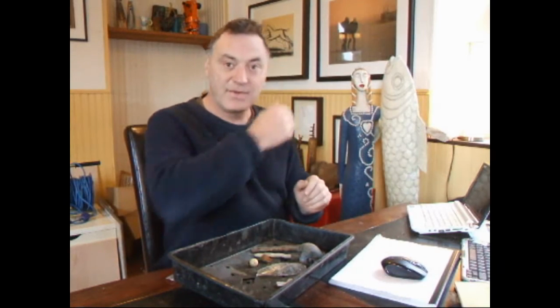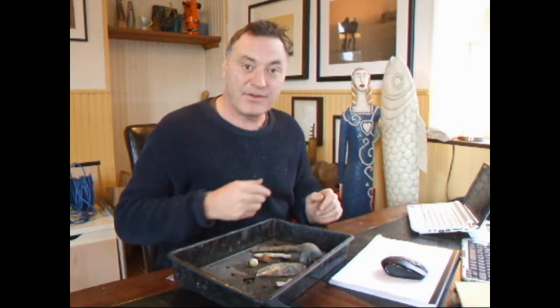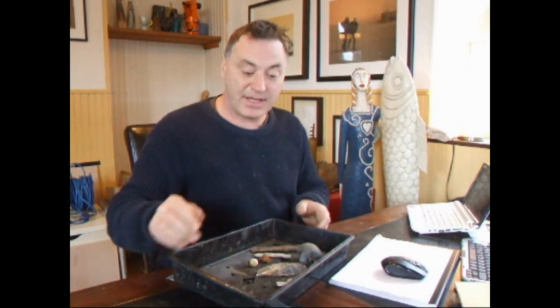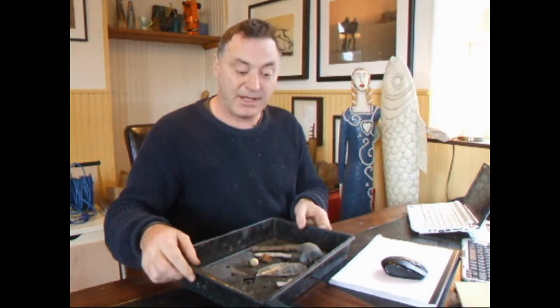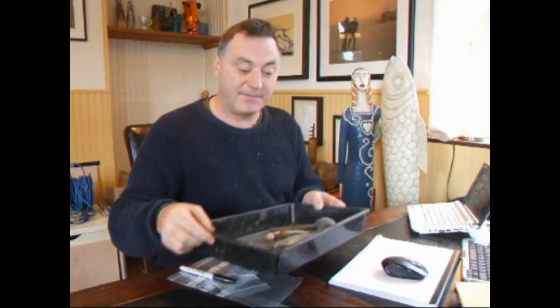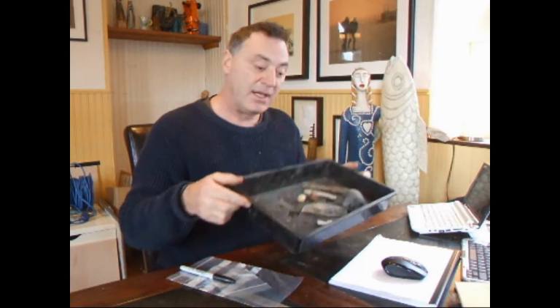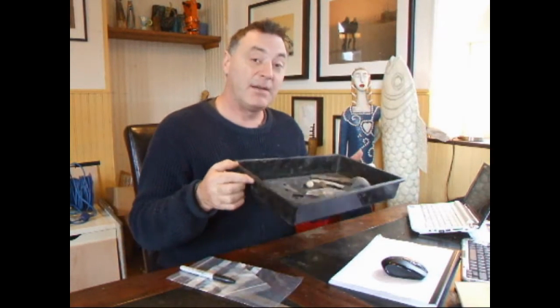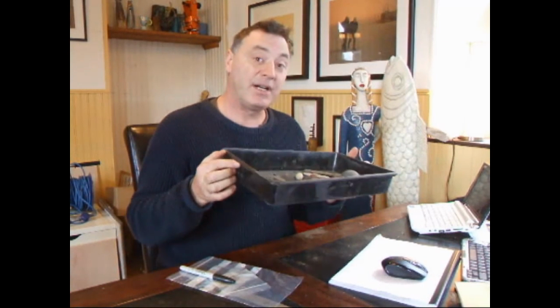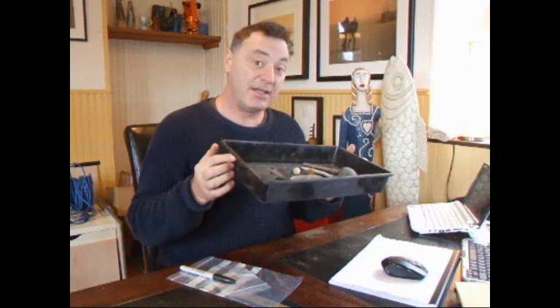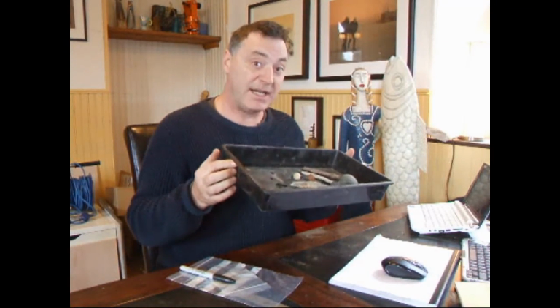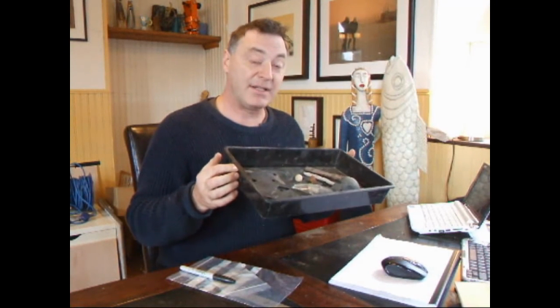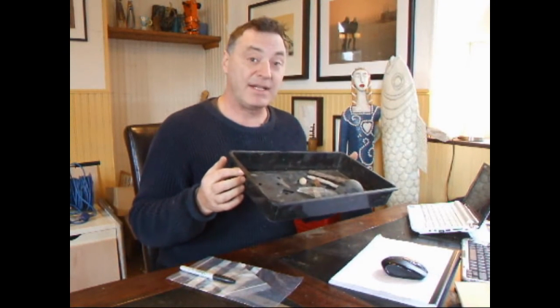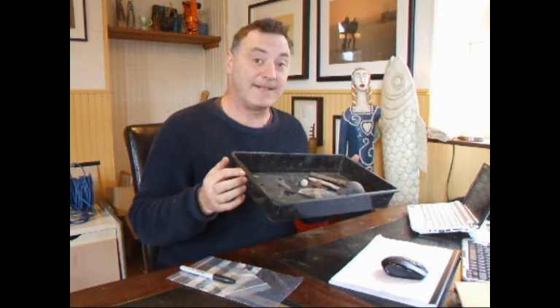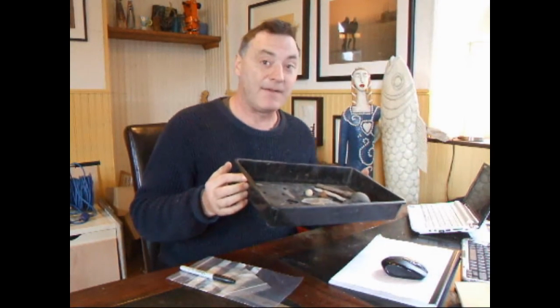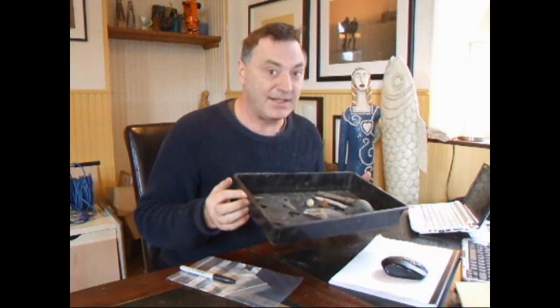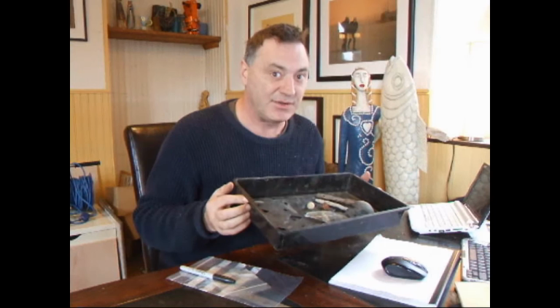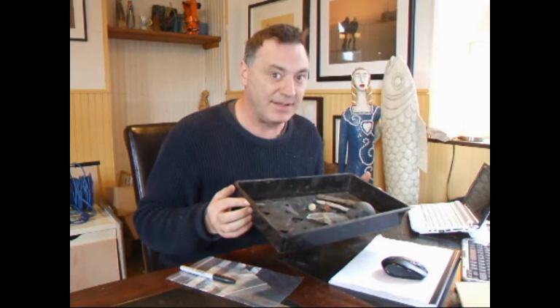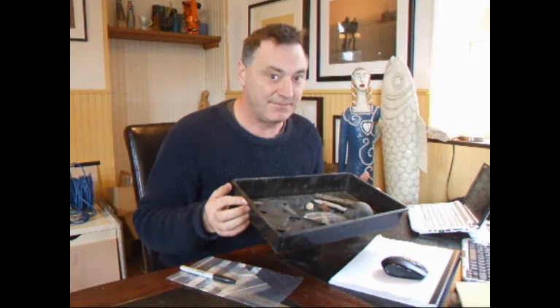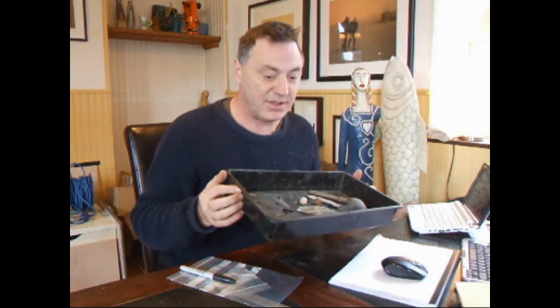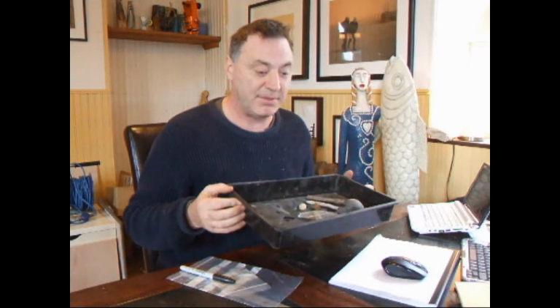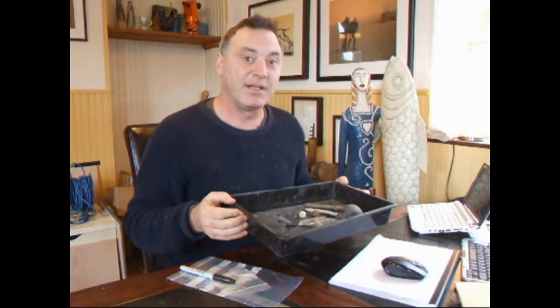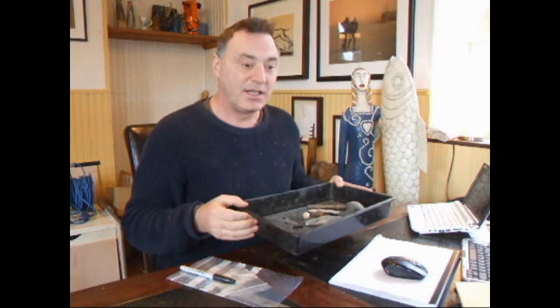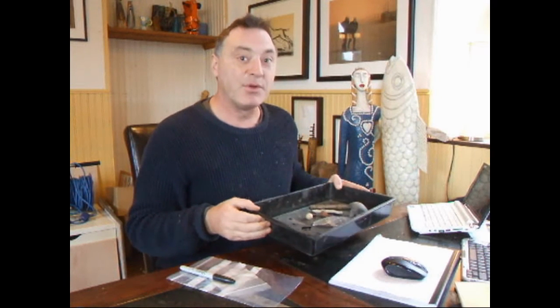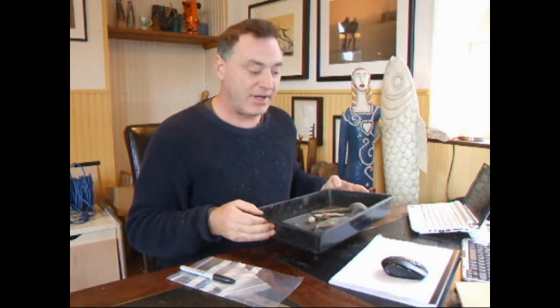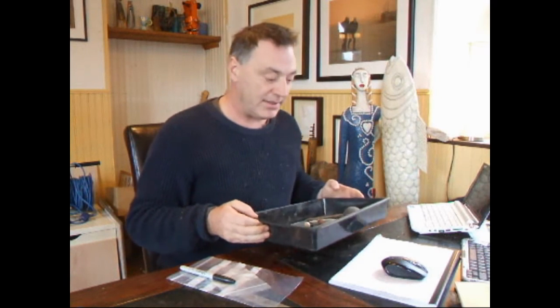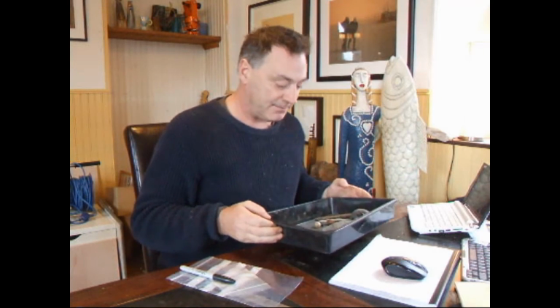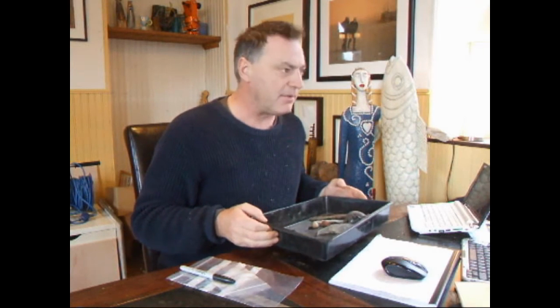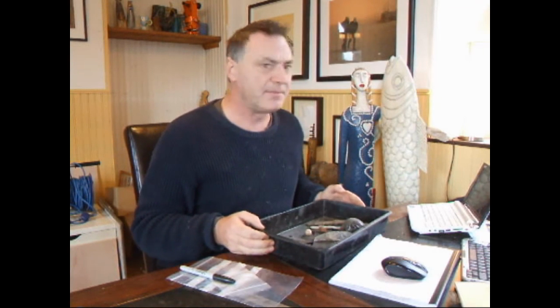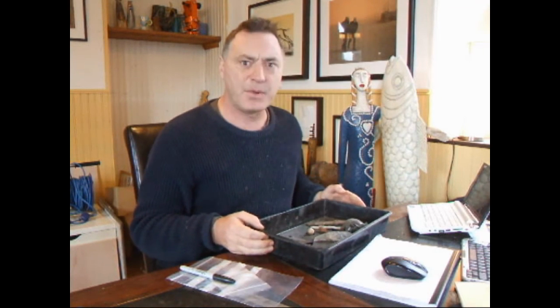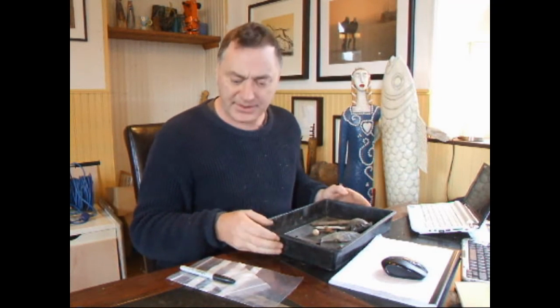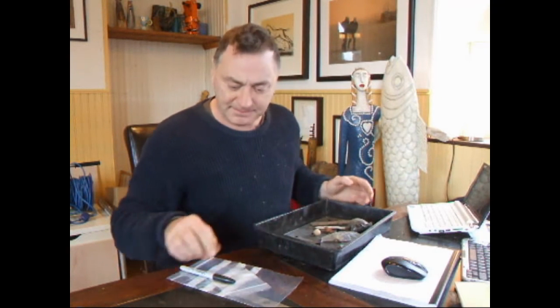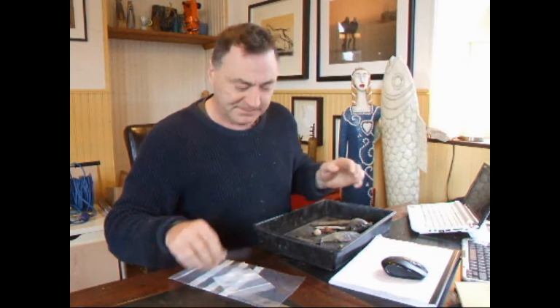Throw that away and buy the Past Horizons fines tray. Trust me, you won't regret it. Now, where was I?